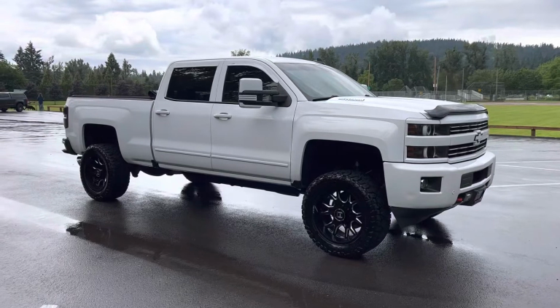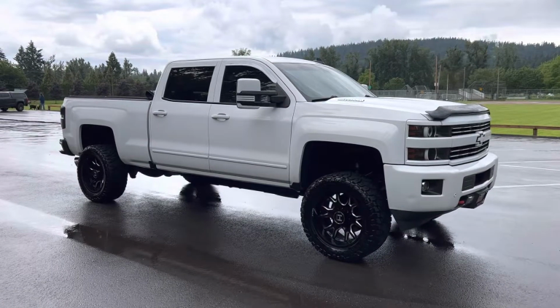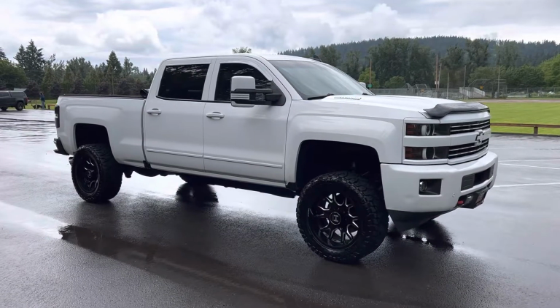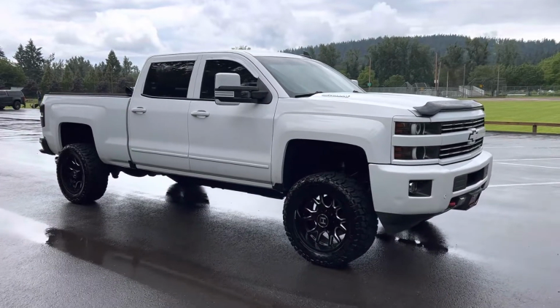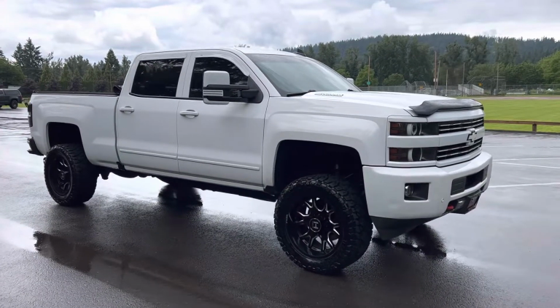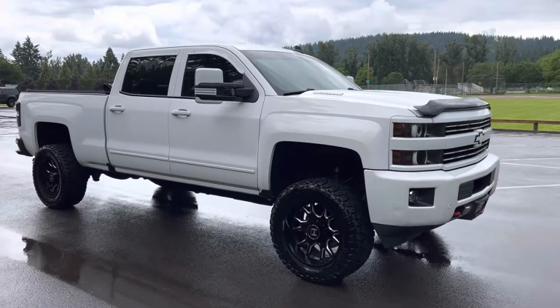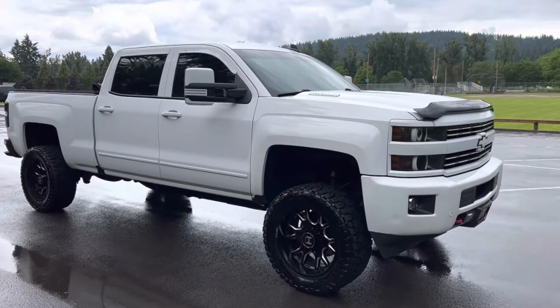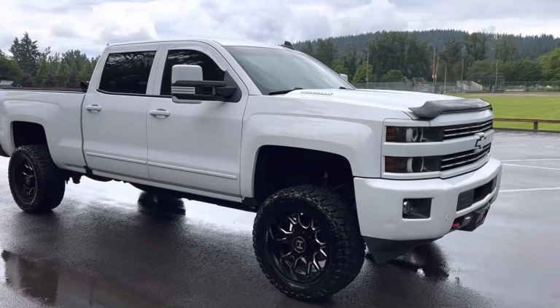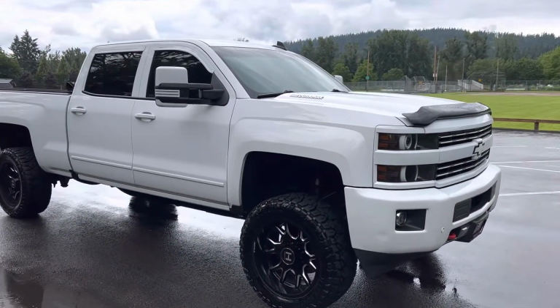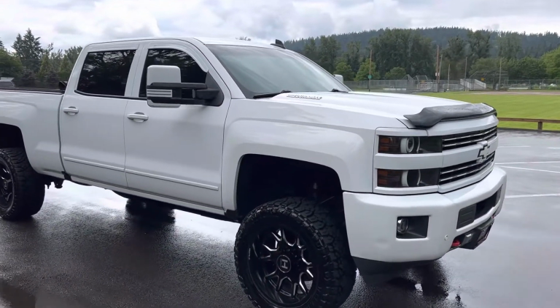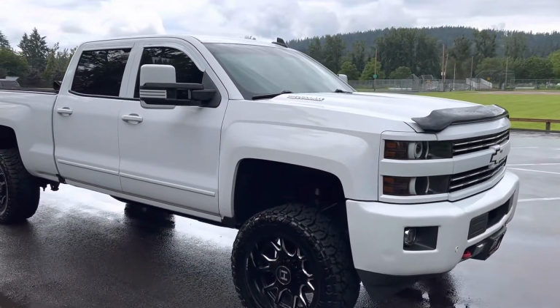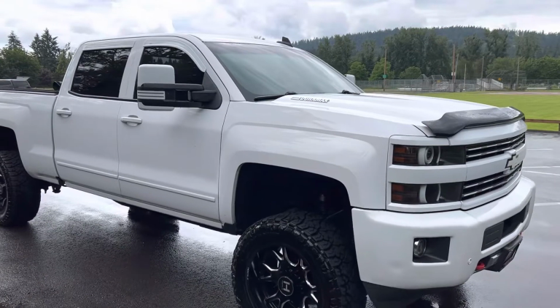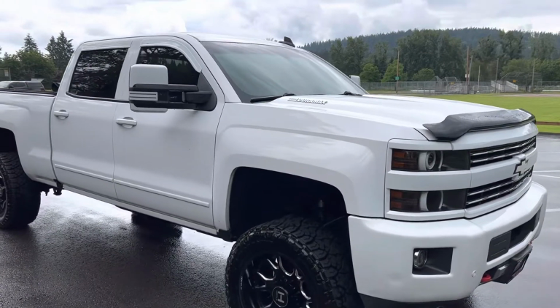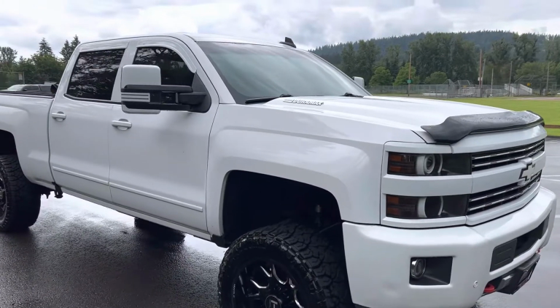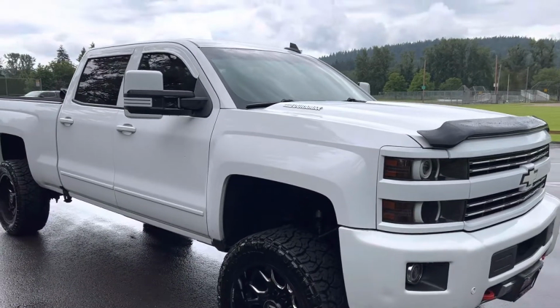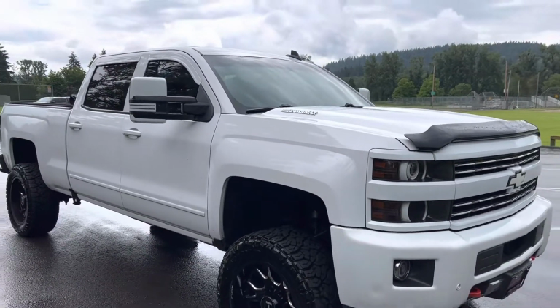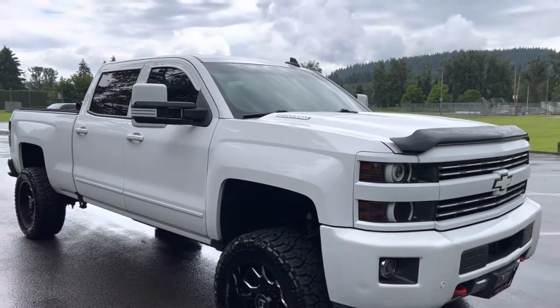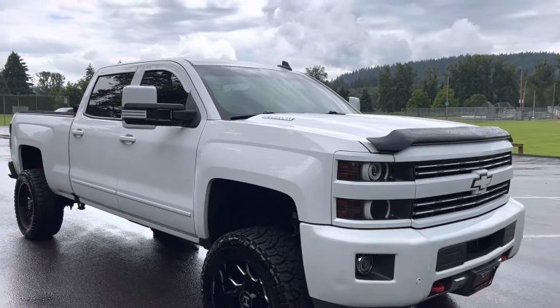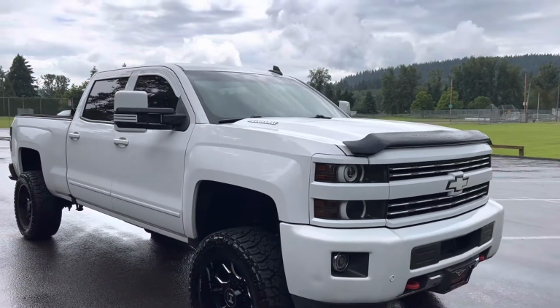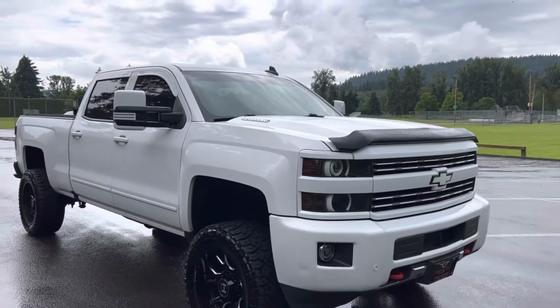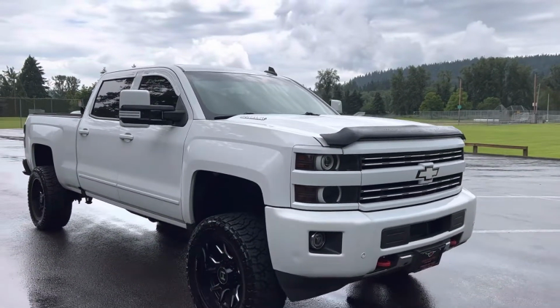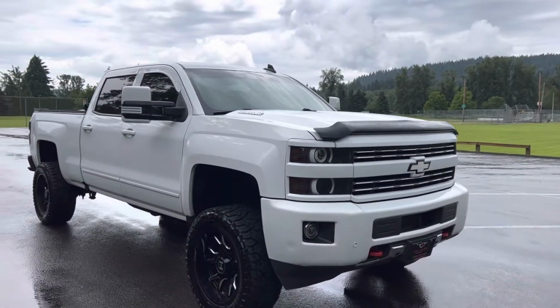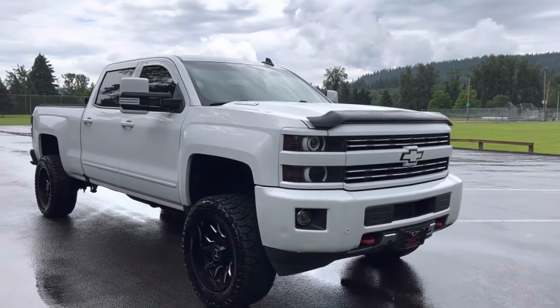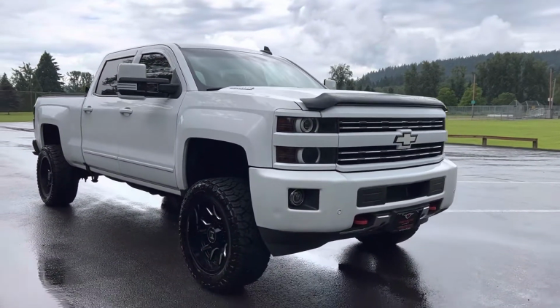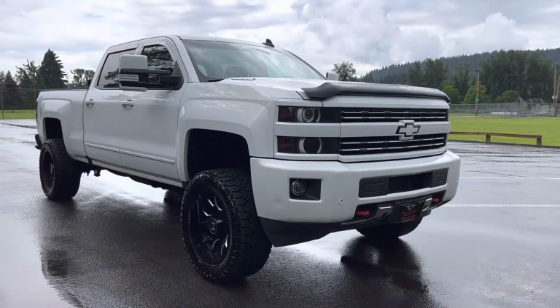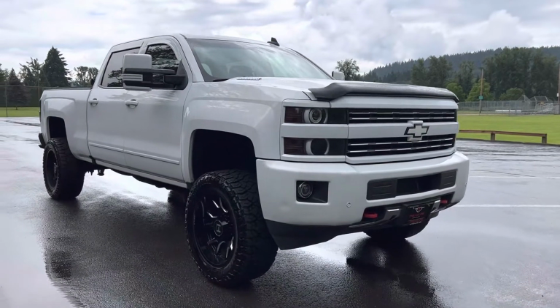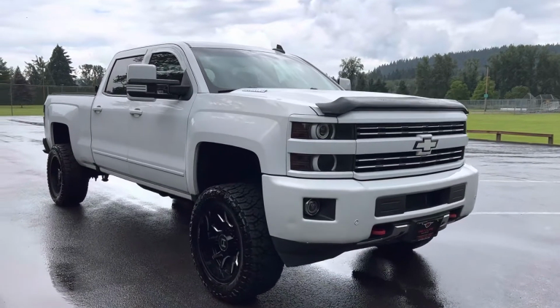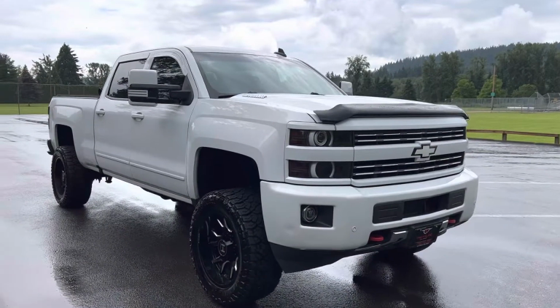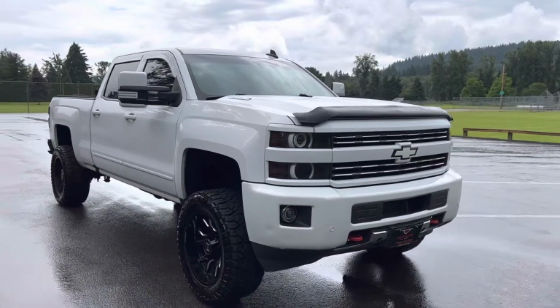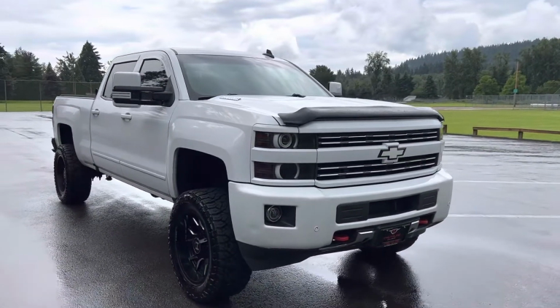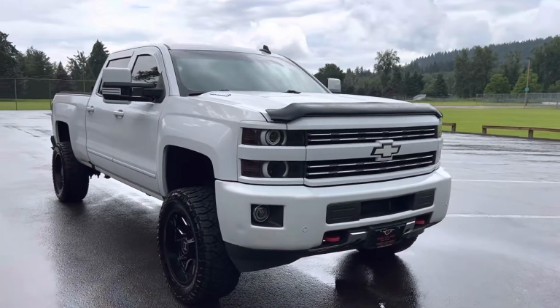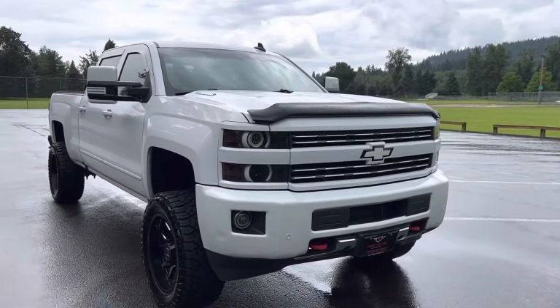Good afternoon. Corey Frazier here with Treasure Auto Sales and Hashtag Frazier's Friends. Today I'm going to be doing a walk around of this 2016 Chevy Silverado 2500 Duramax with Allison, of course.